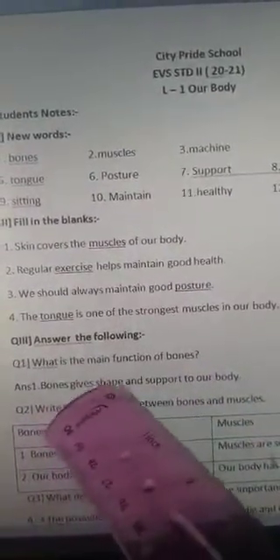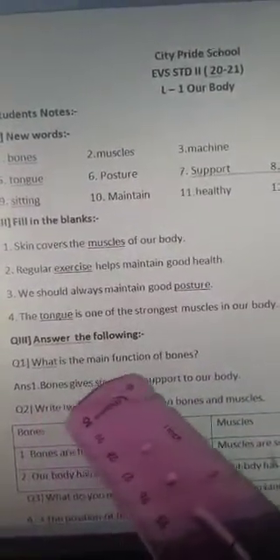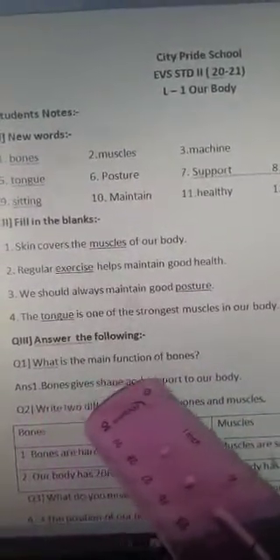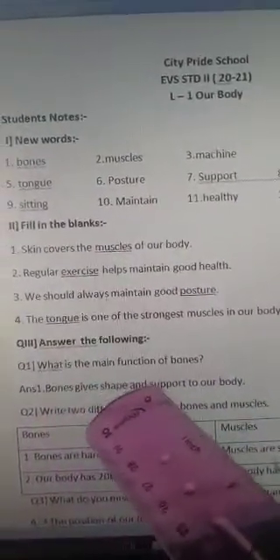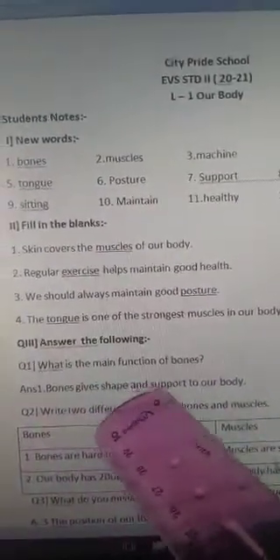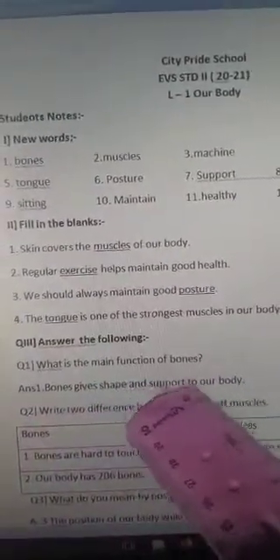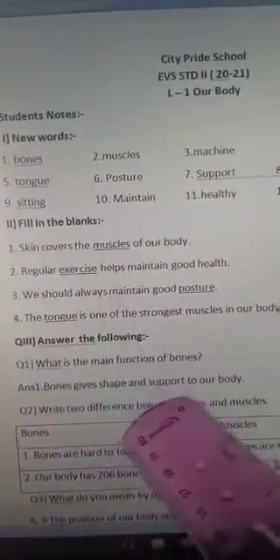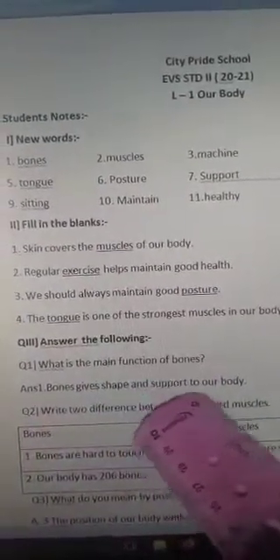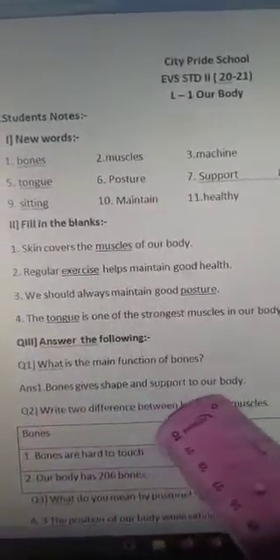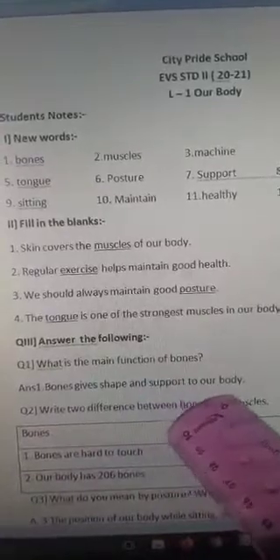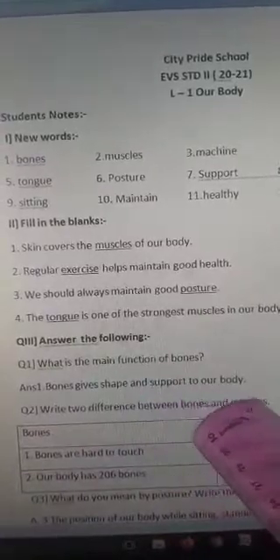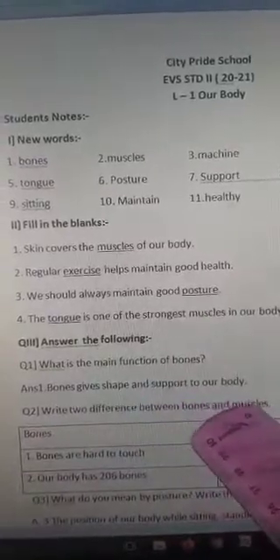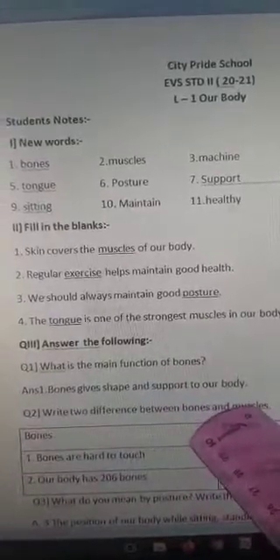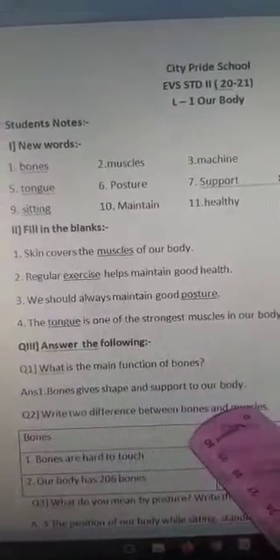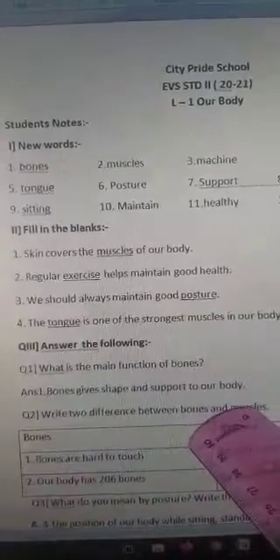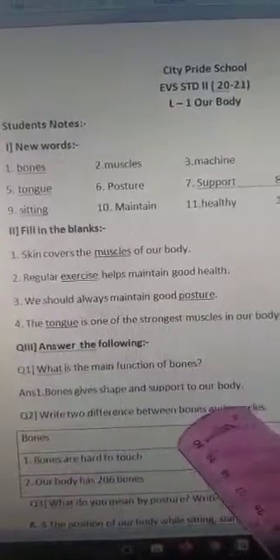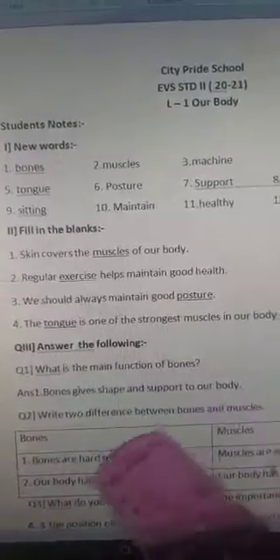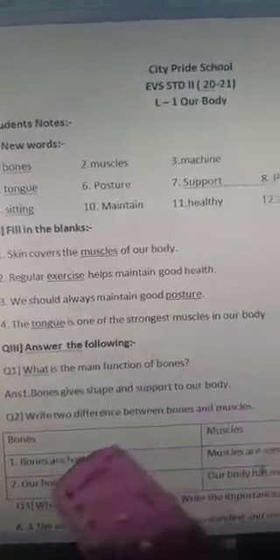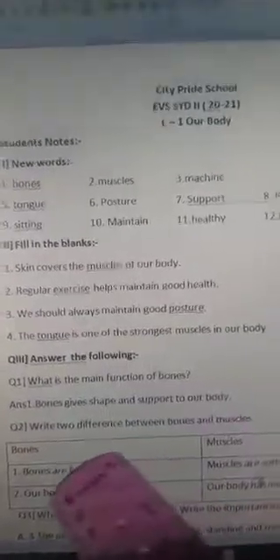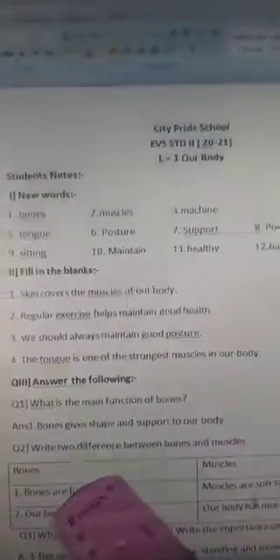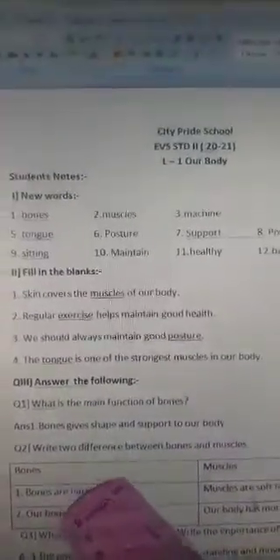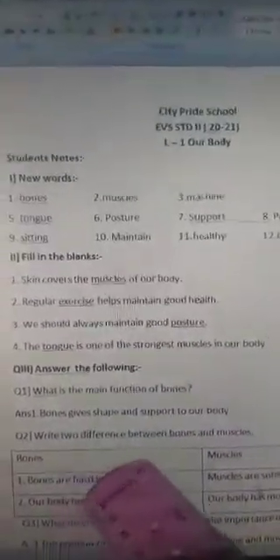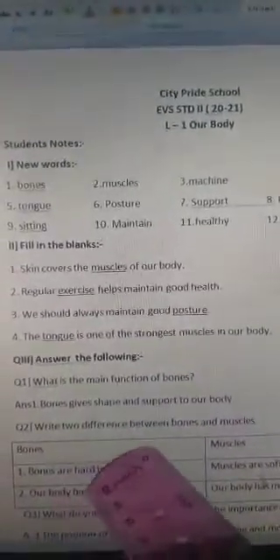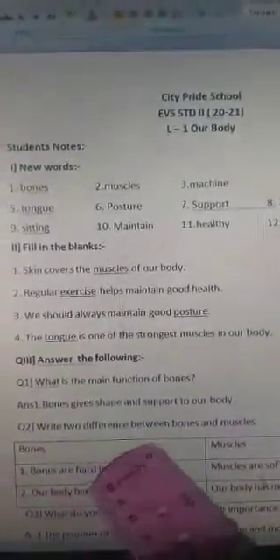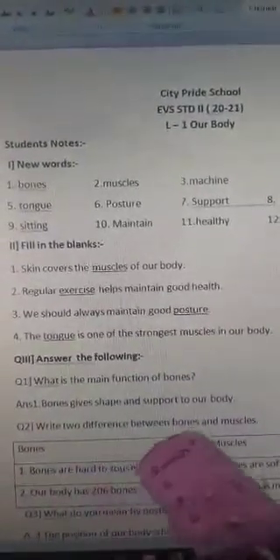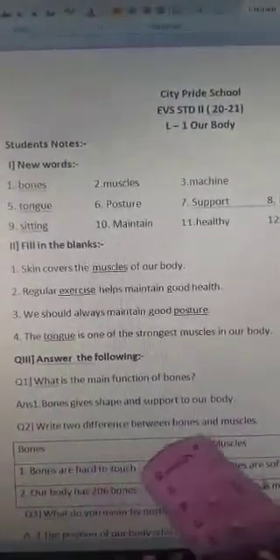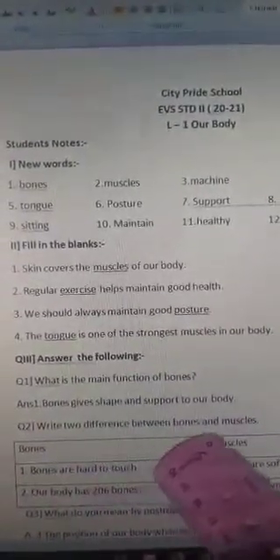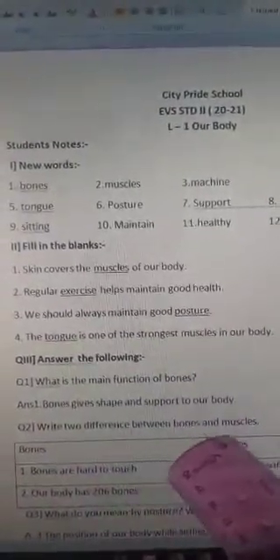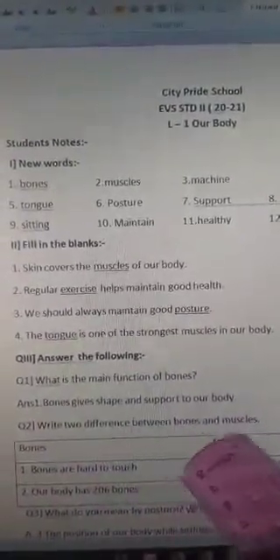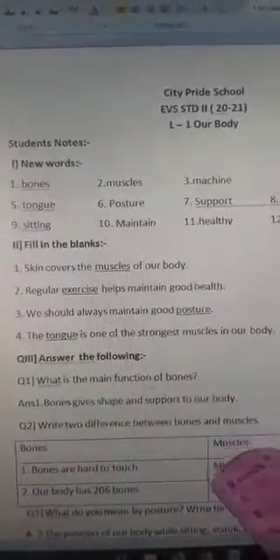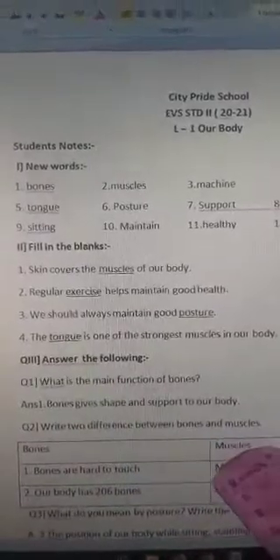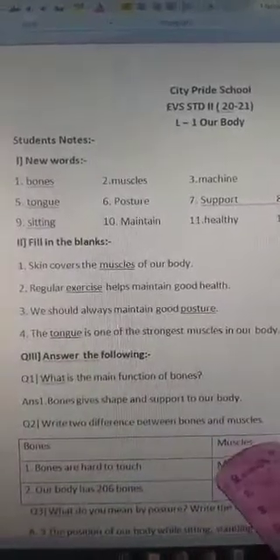Now answer the following. What is the main function of bones? Bones give shape and support to our body. Write two differences between bones and muscles.